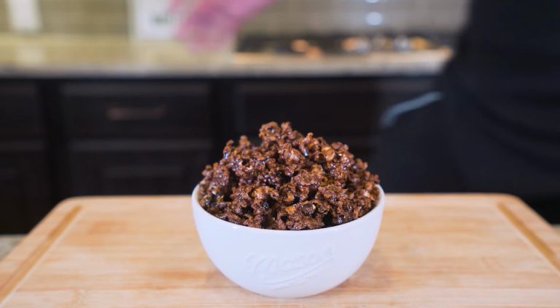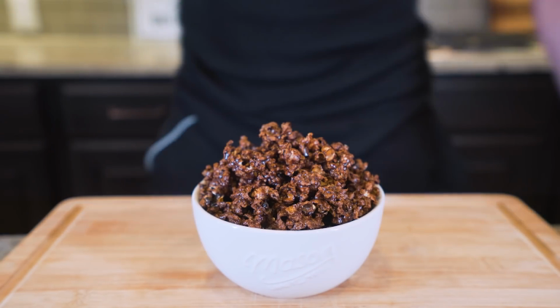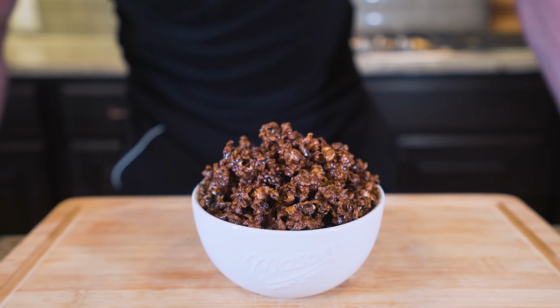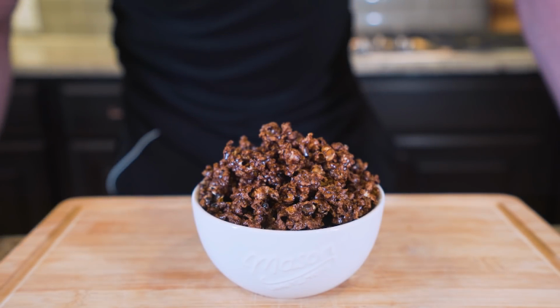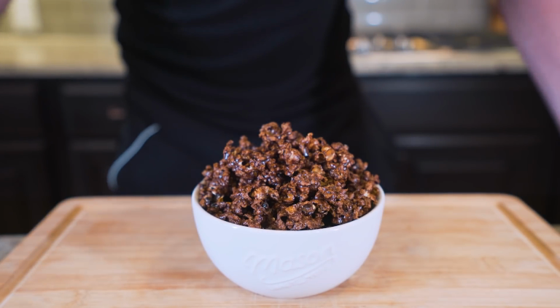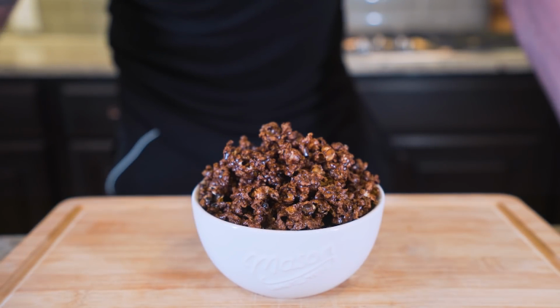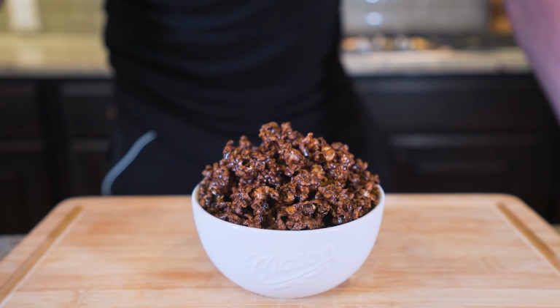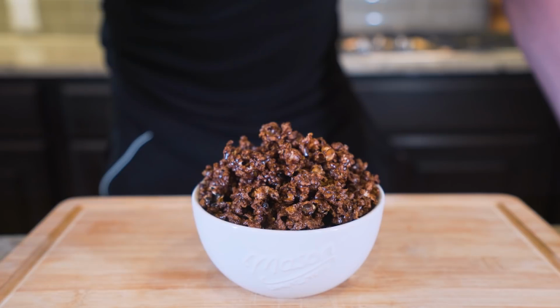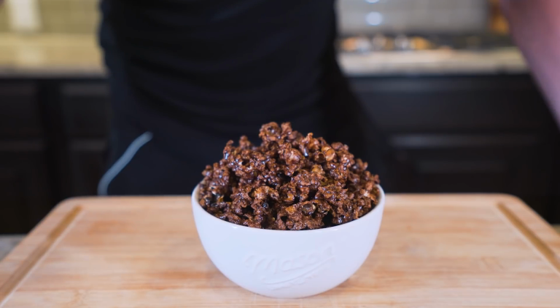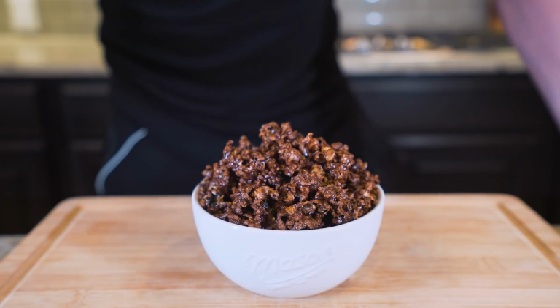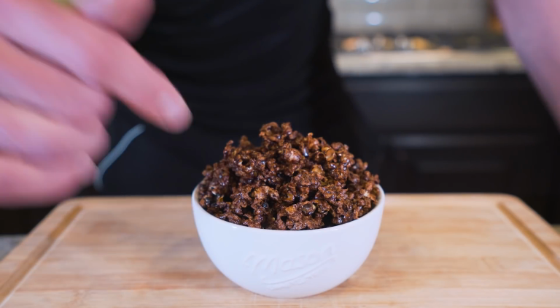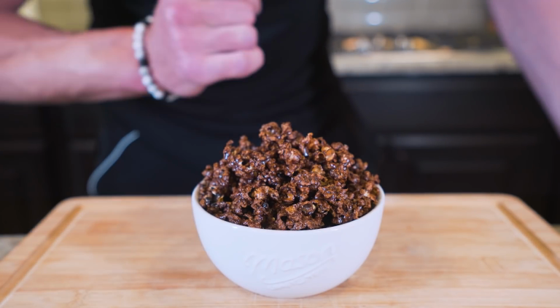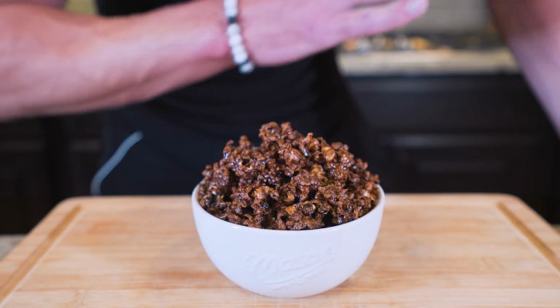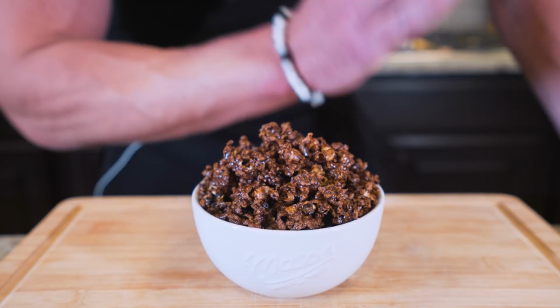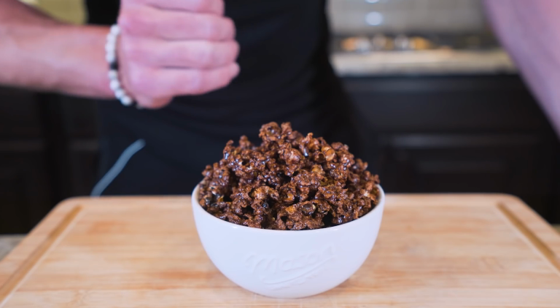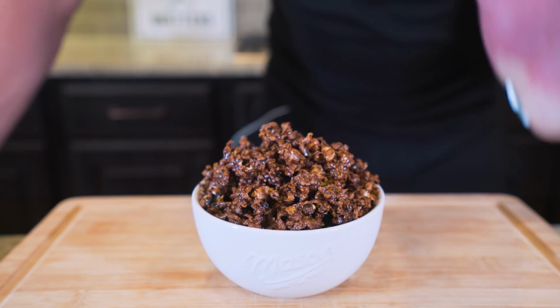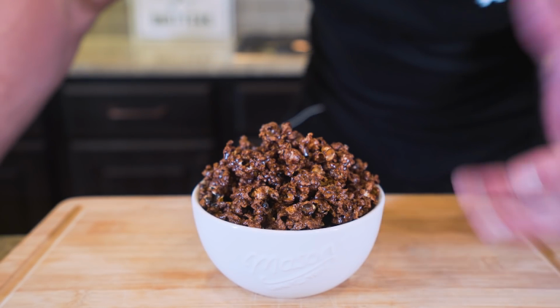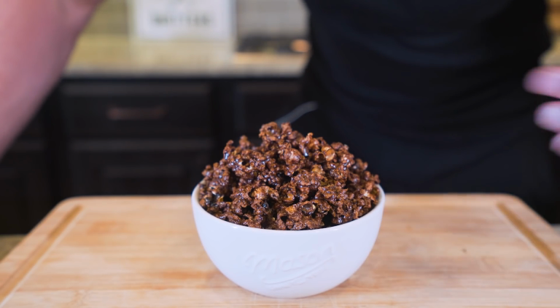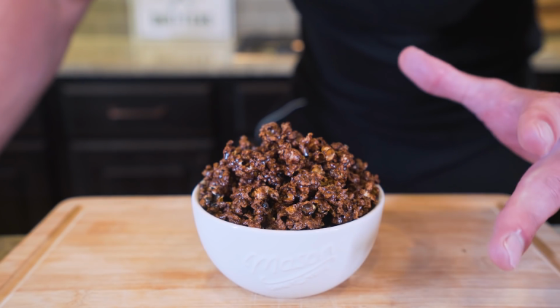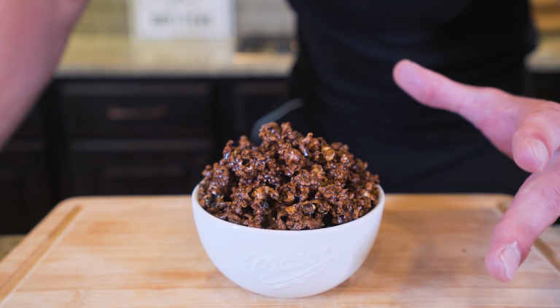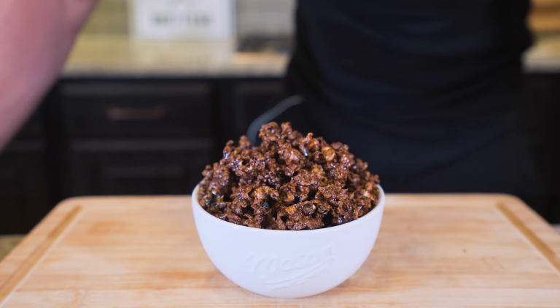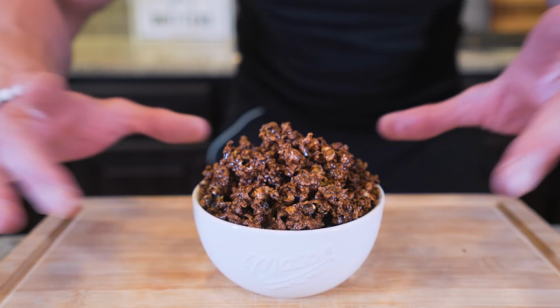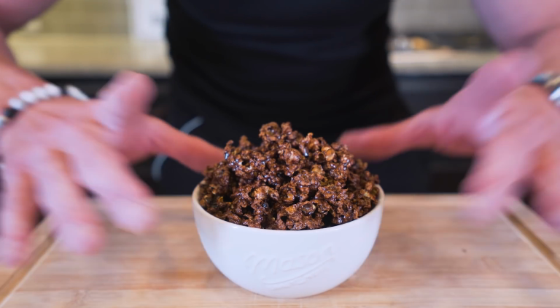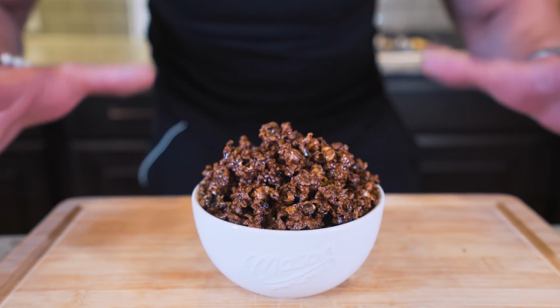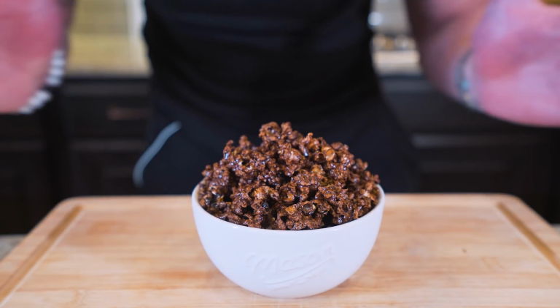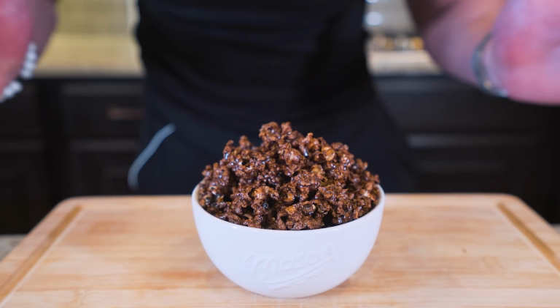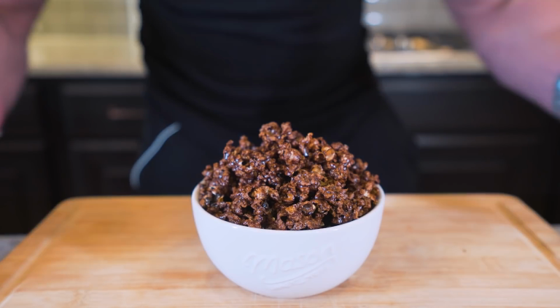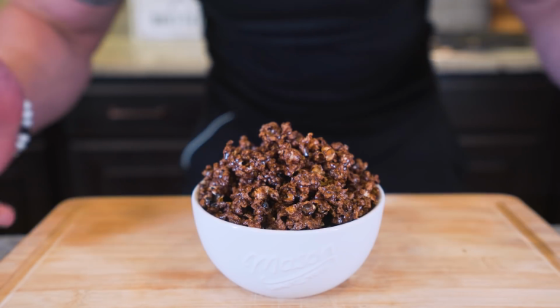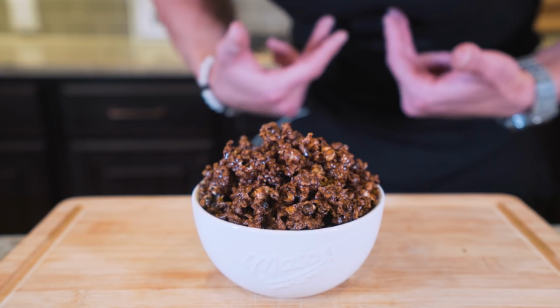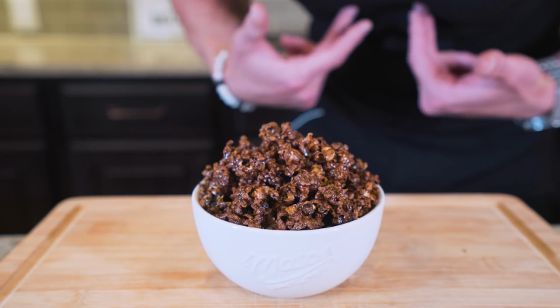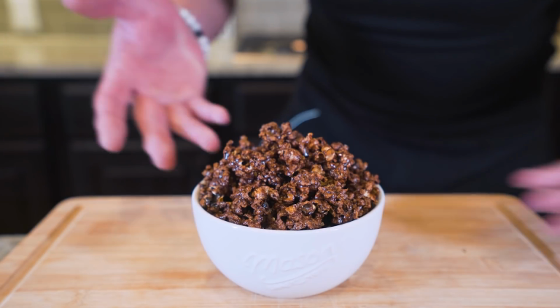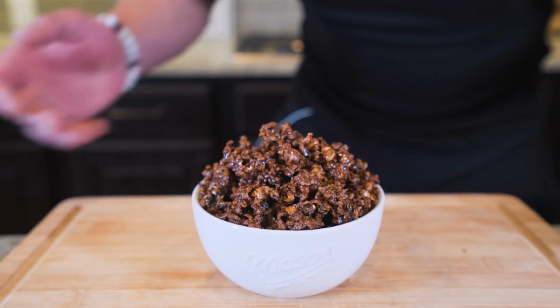And boom, ladies and gentlemen — after a short trip in the oven, our chocolate anabolic candy popcorn turned out fantastic. This right here was only about half the recipe because I needed it to fit in this small little bowl for presentation purposes, which, if I was grading myself, I'd give me an A plus.